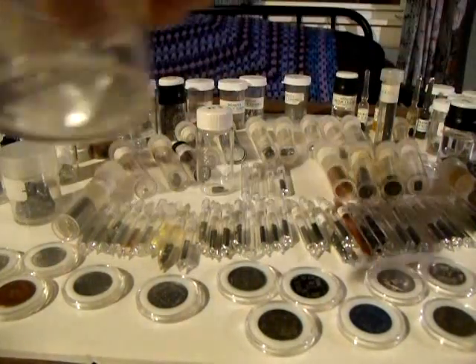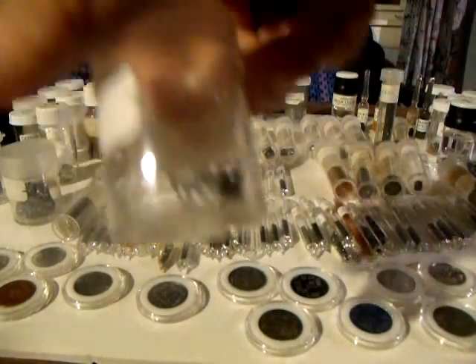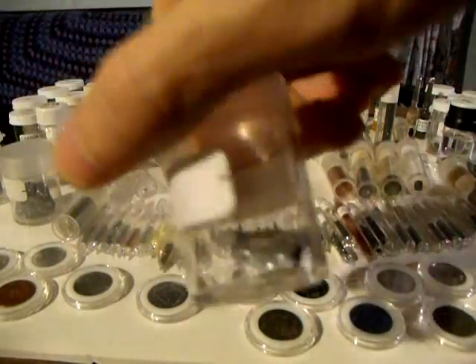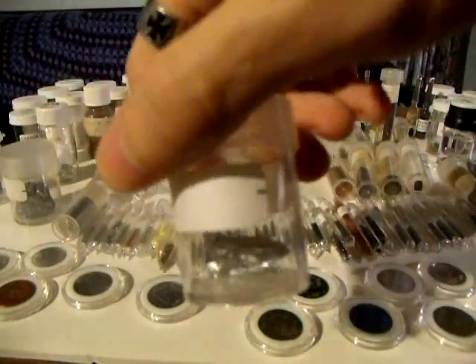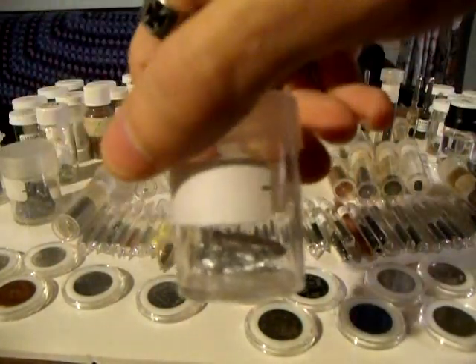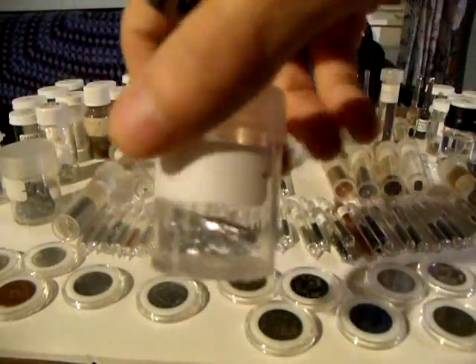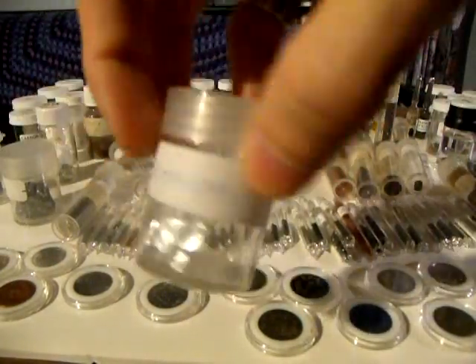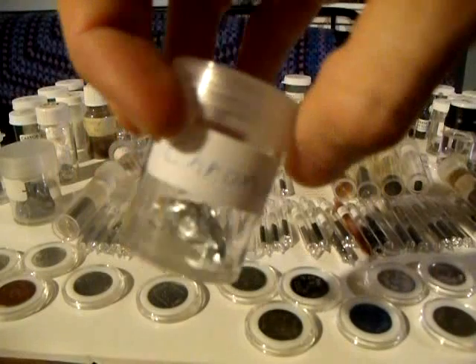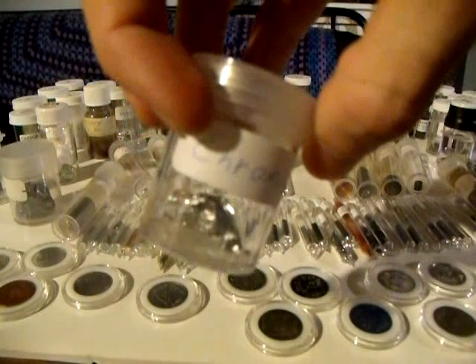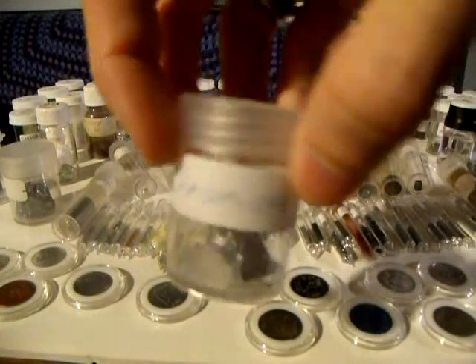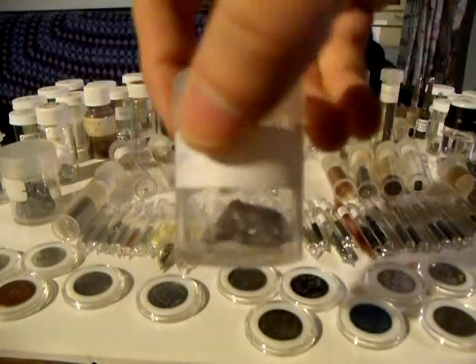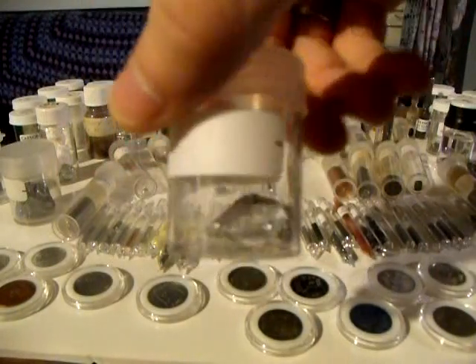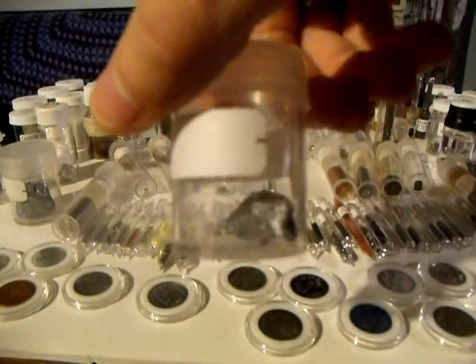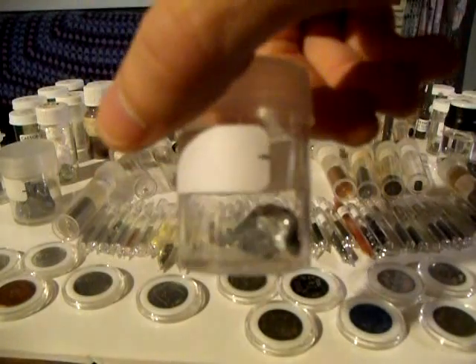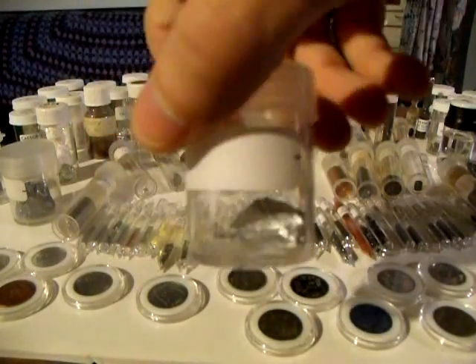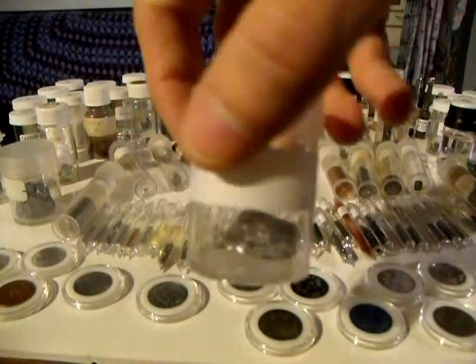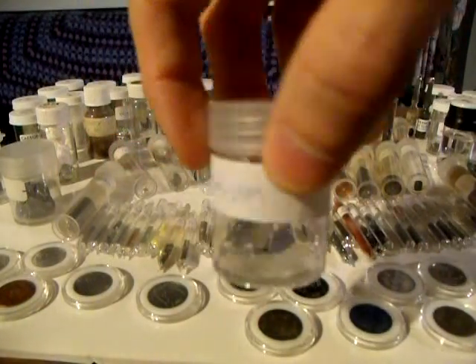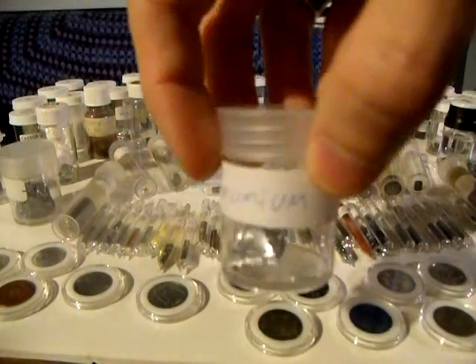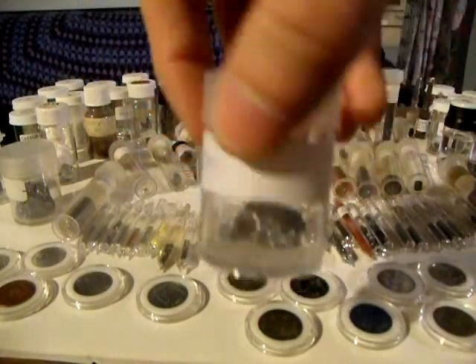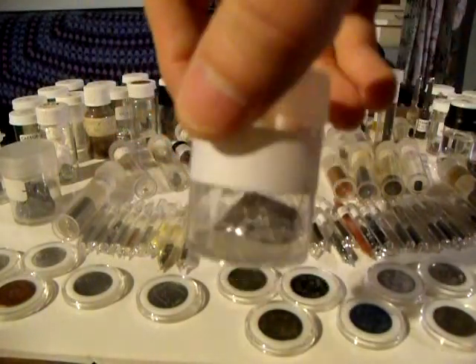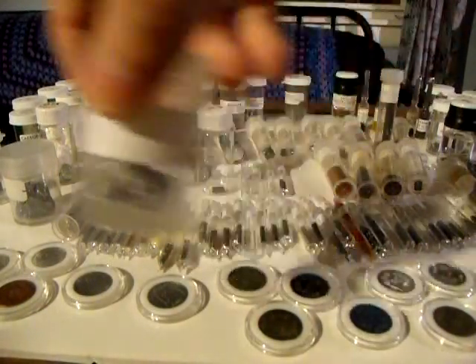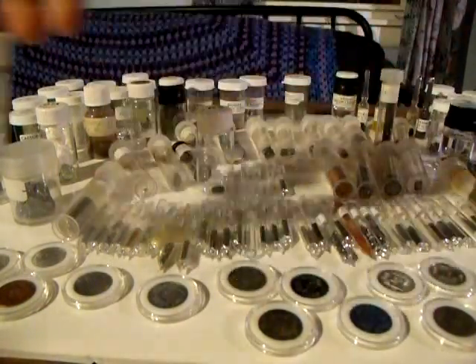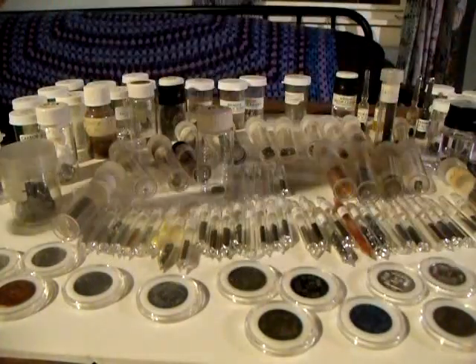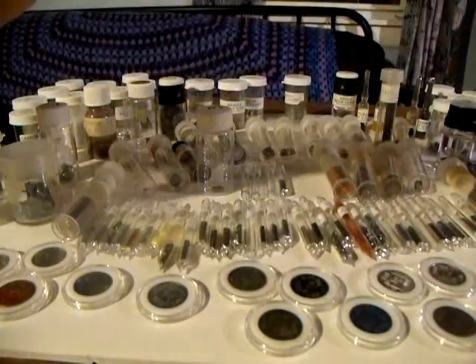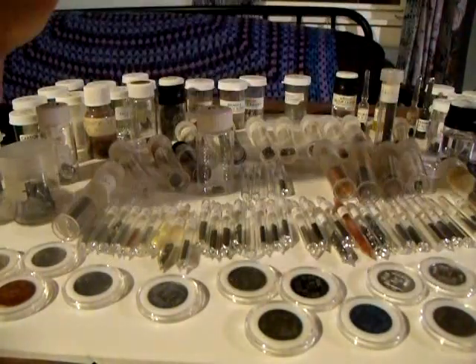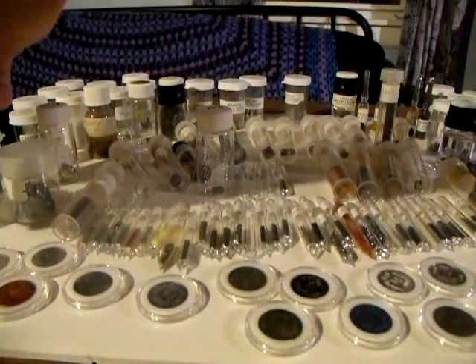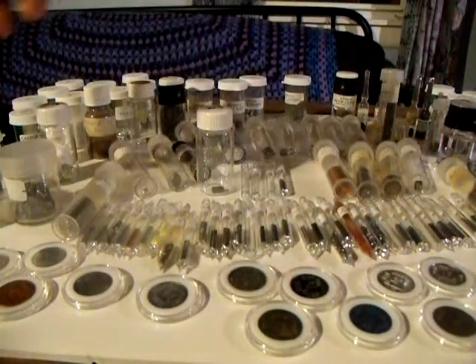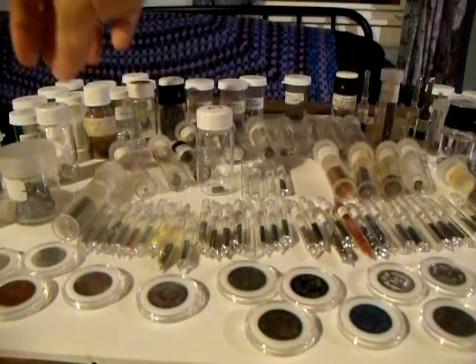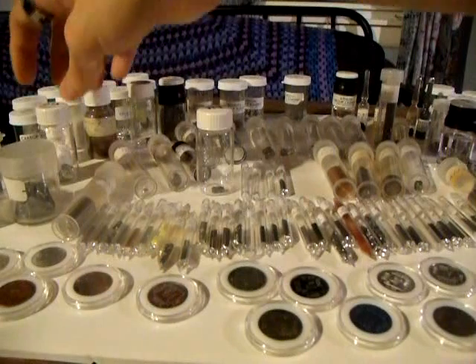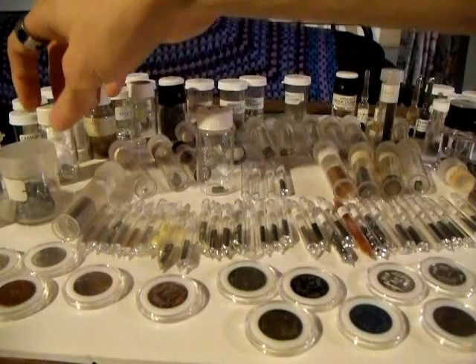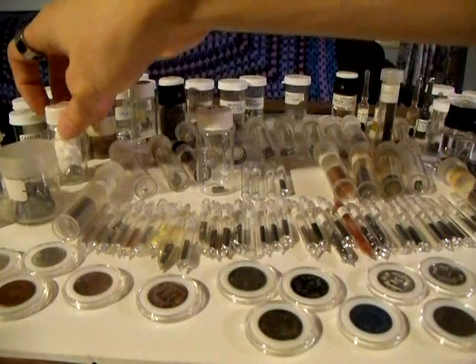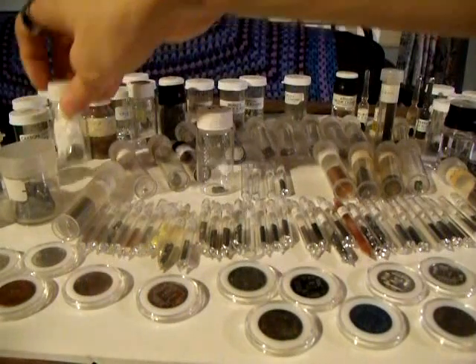Chromium — that's what chrome plating is. This is a pure chunk of chromium, used for its corrosion resistance.